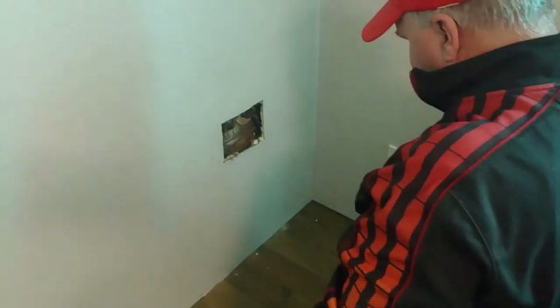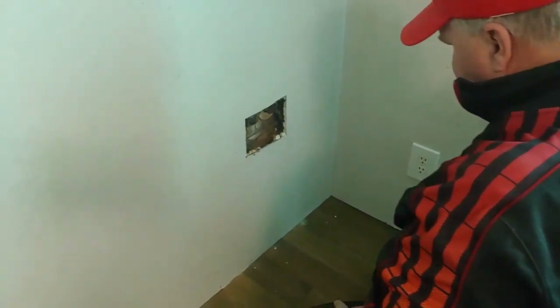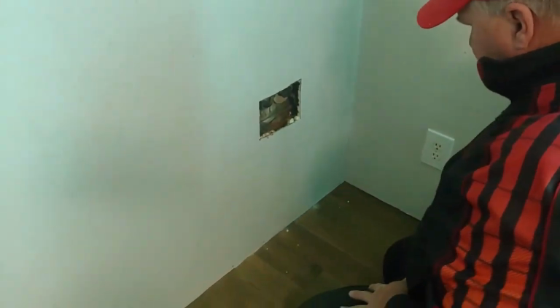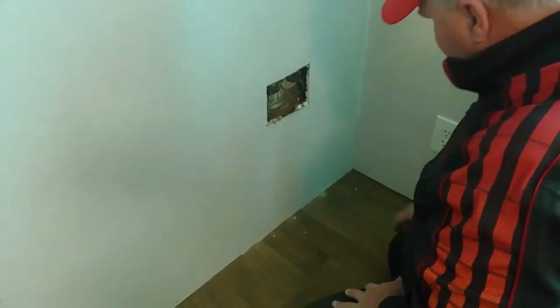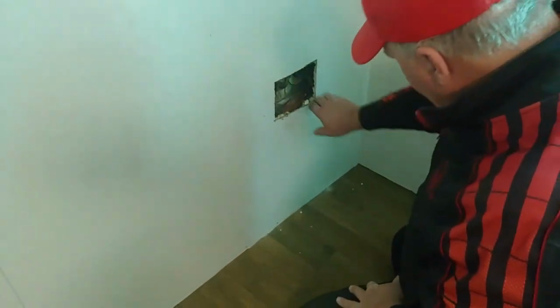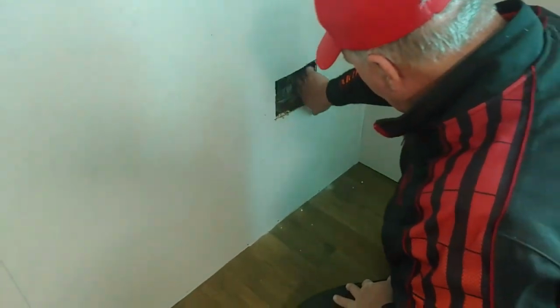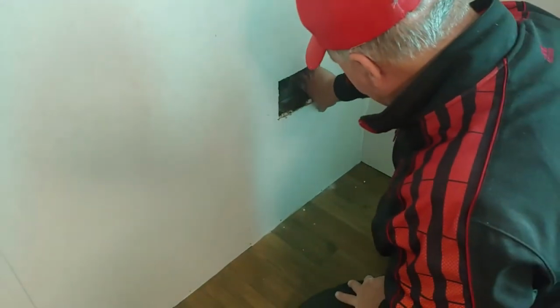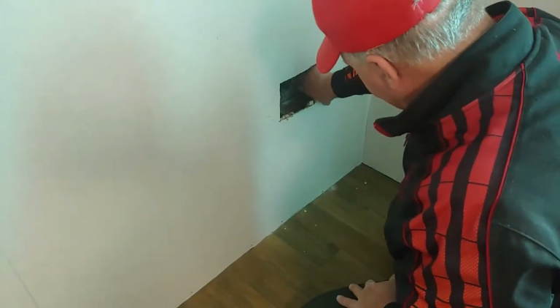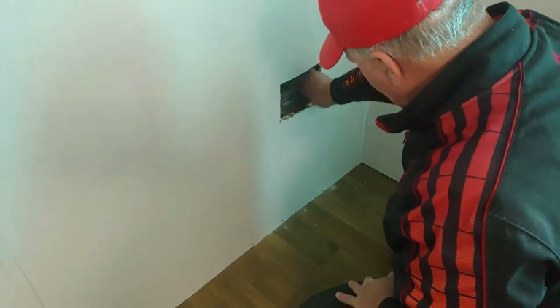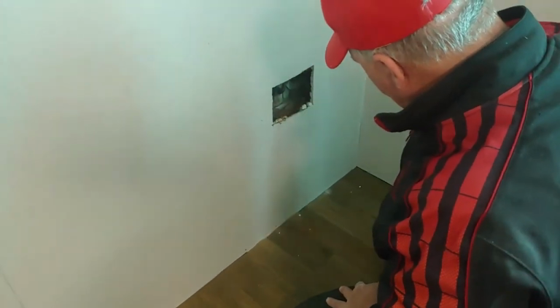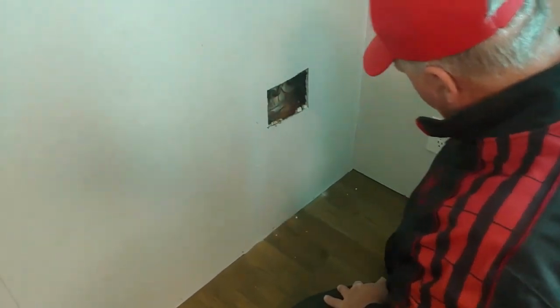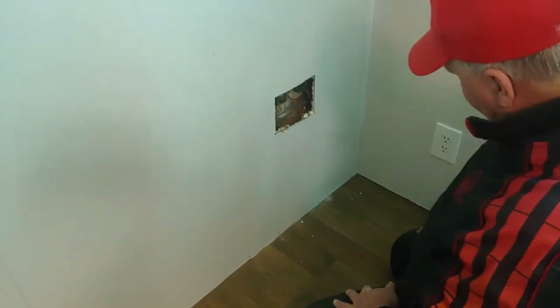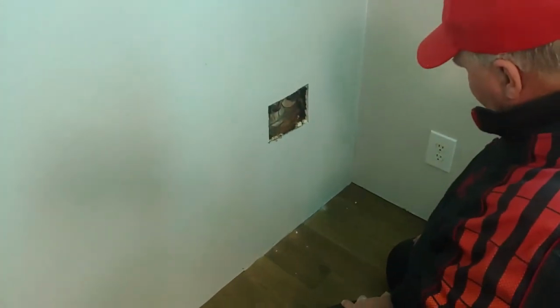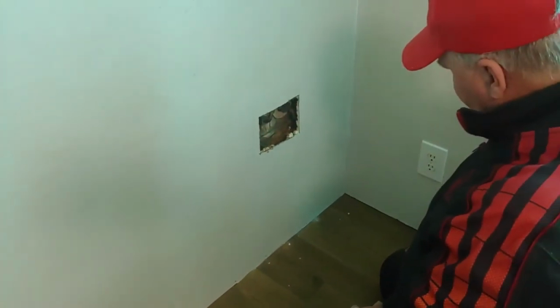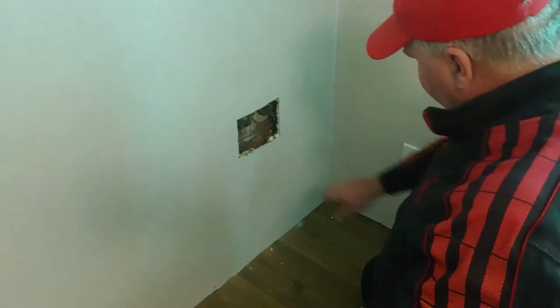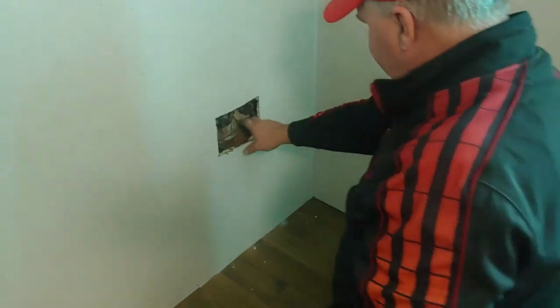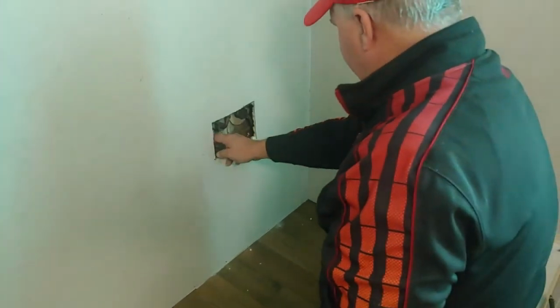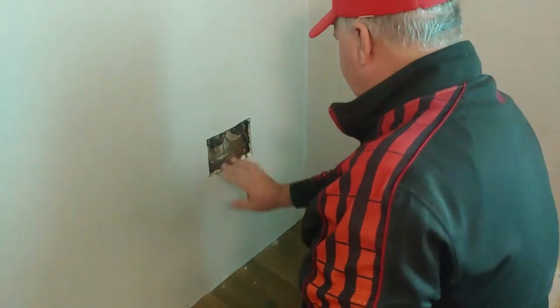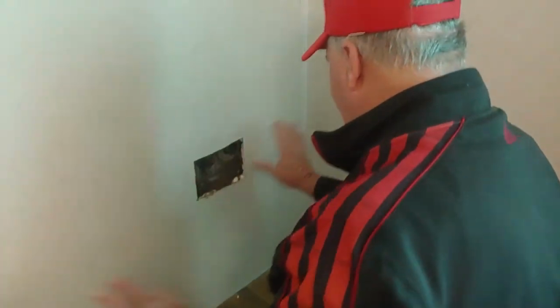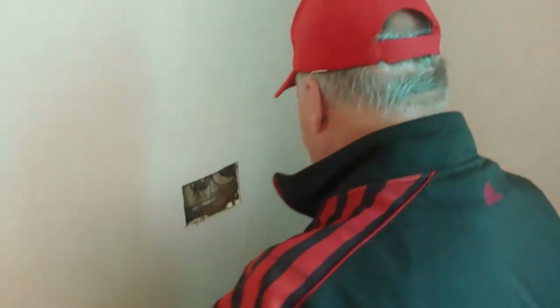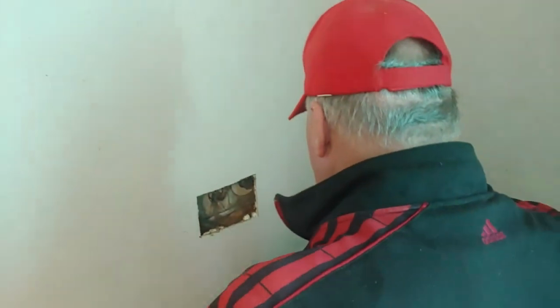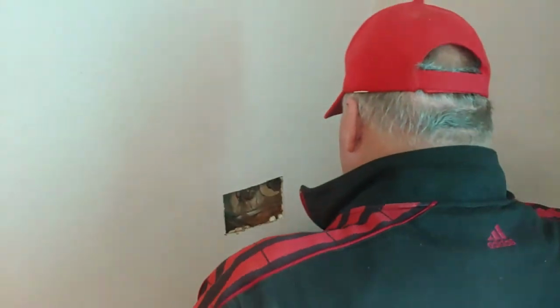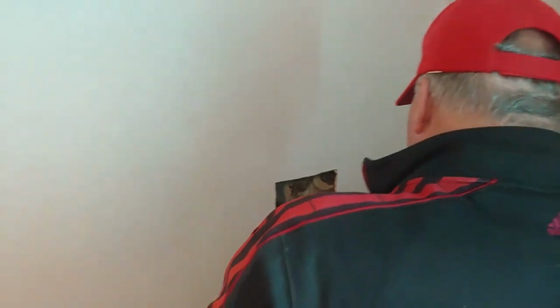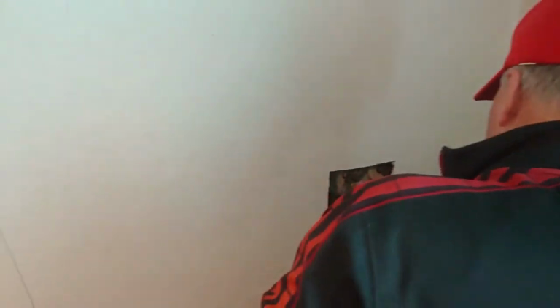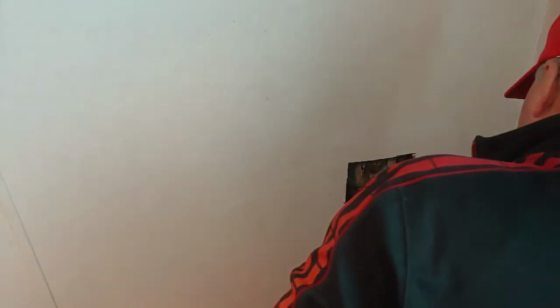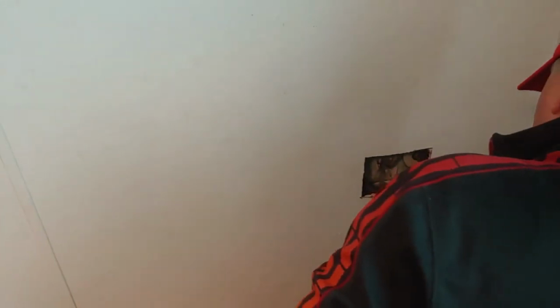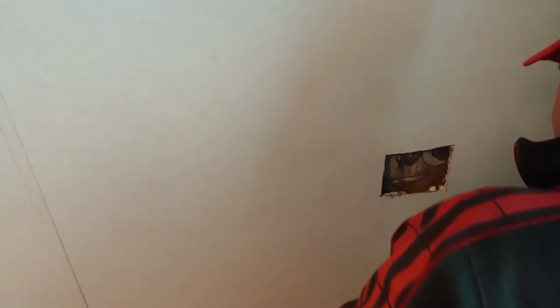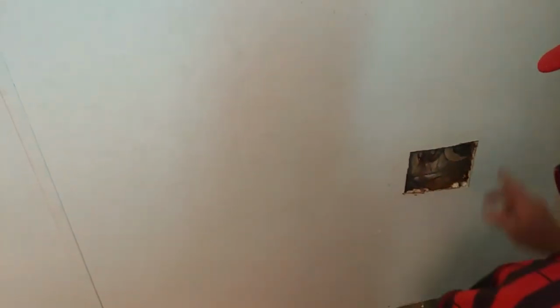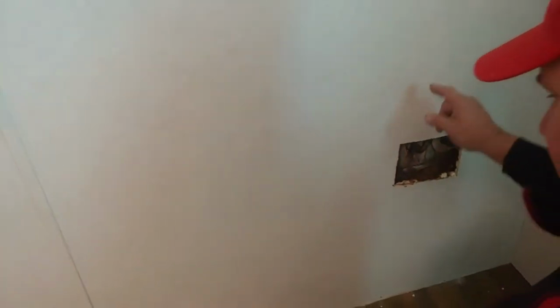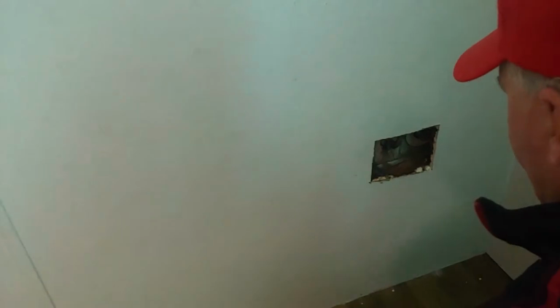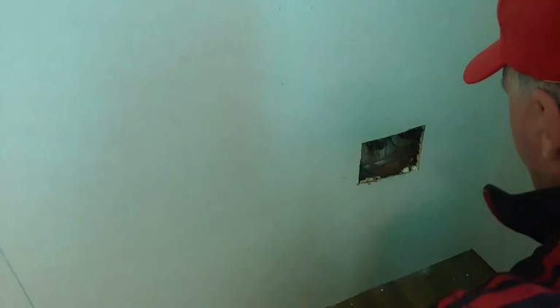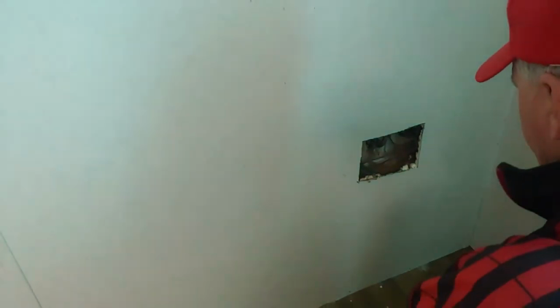In here, I have a nut to take loose. All this has got to be taken loose. It's all been disconnected, but I've got to get it out of there so that it won't hold me from pulling that panel.